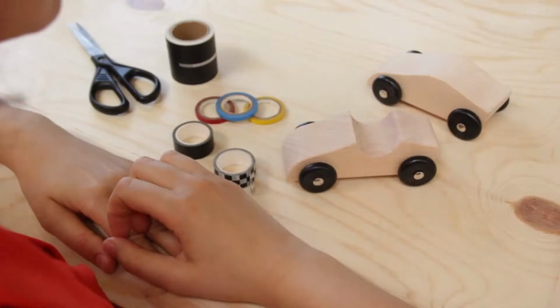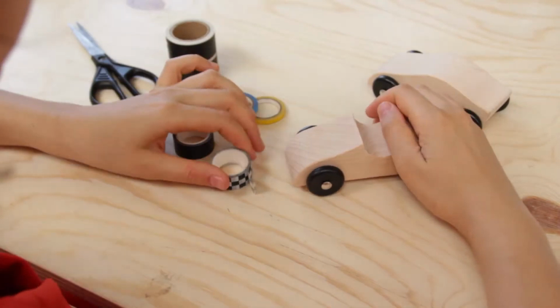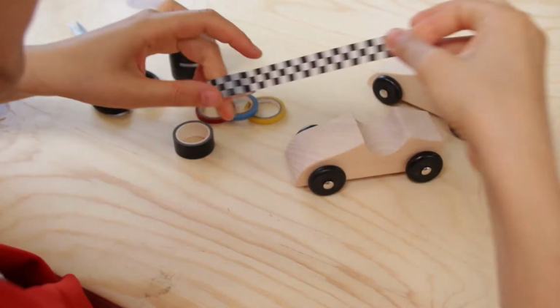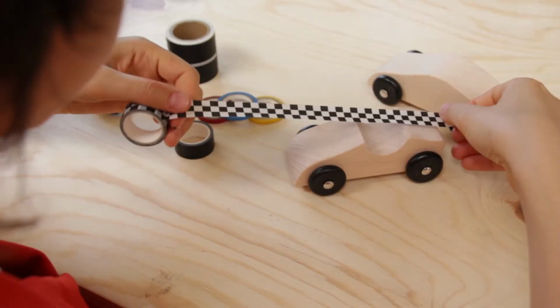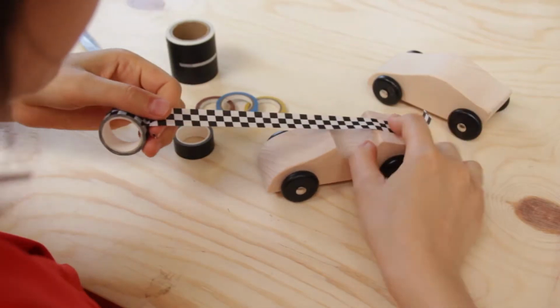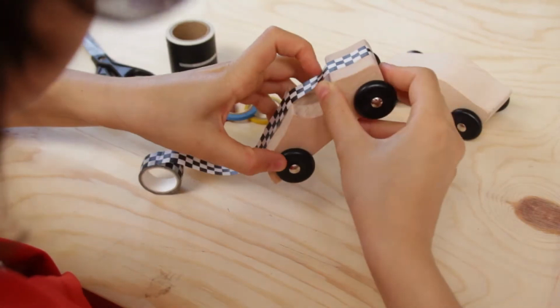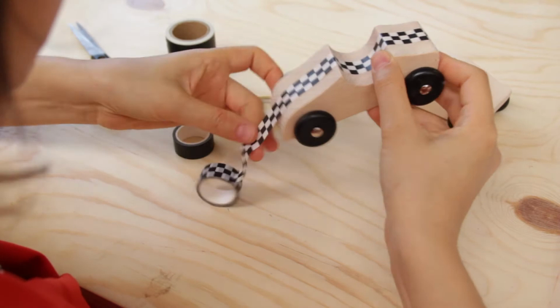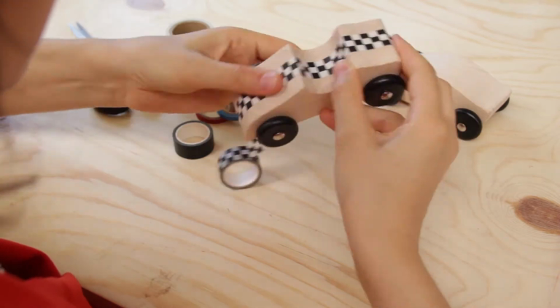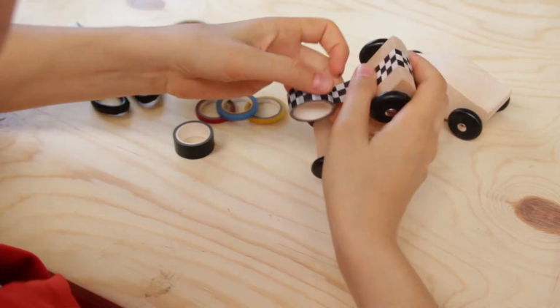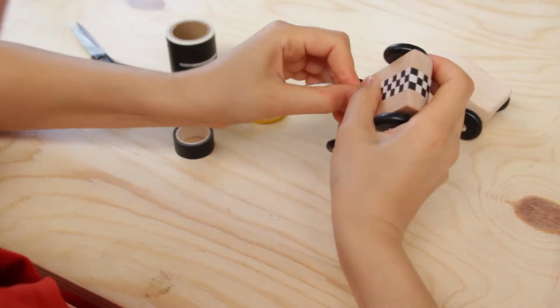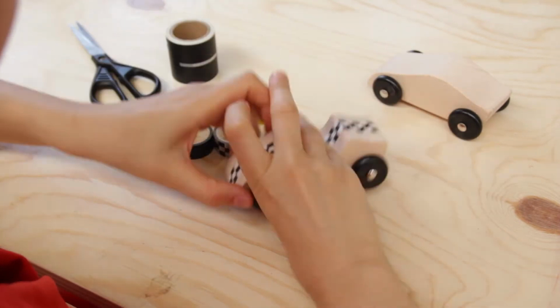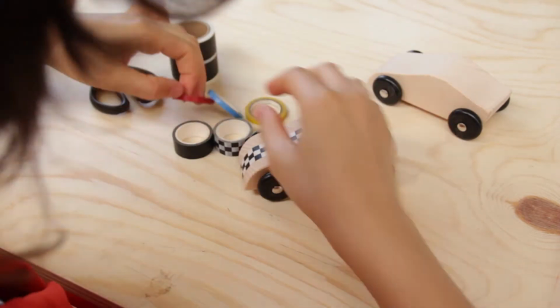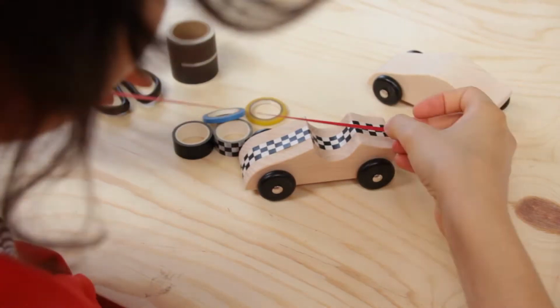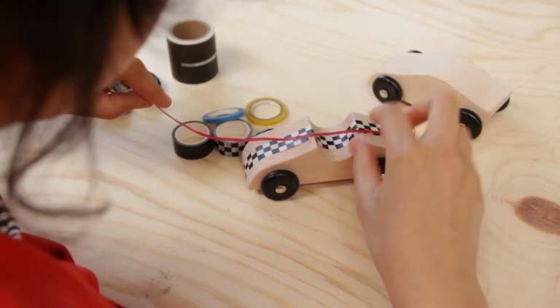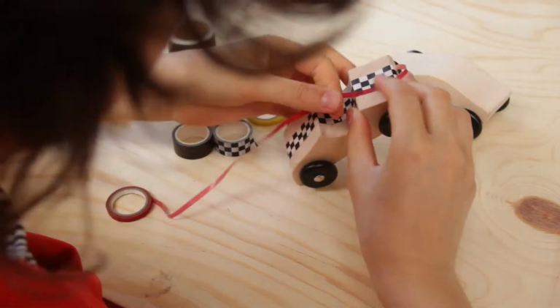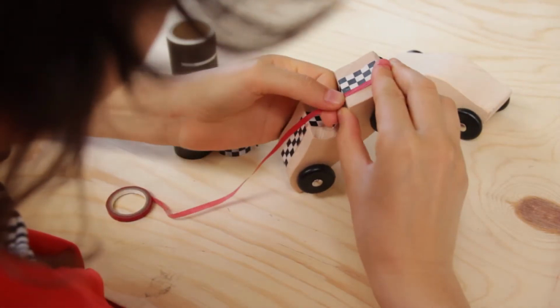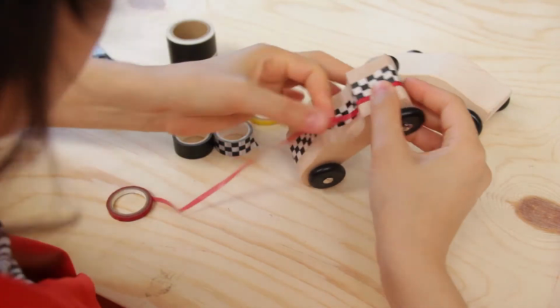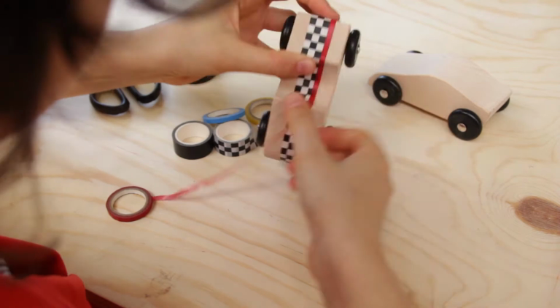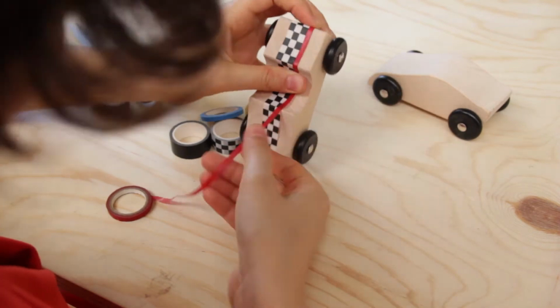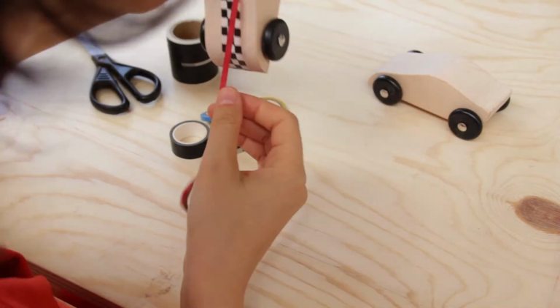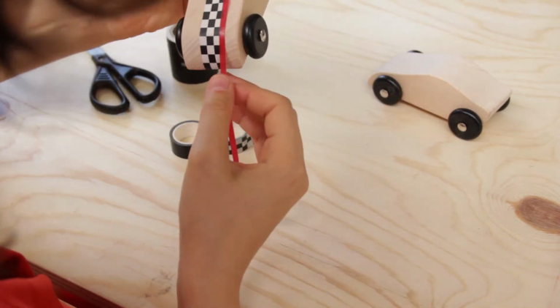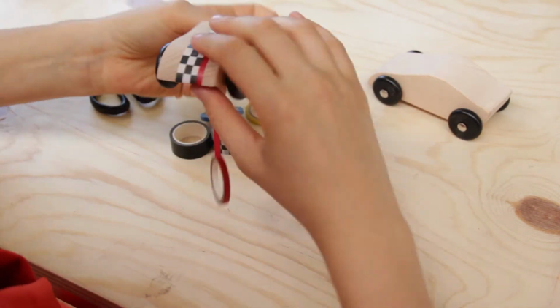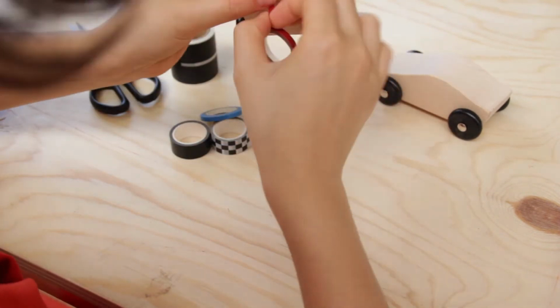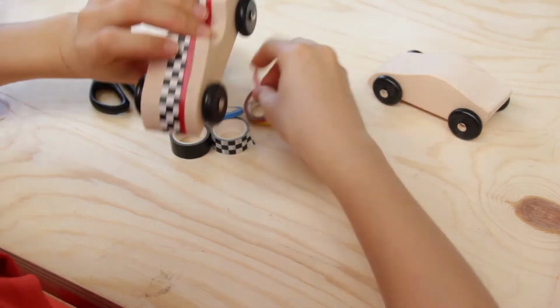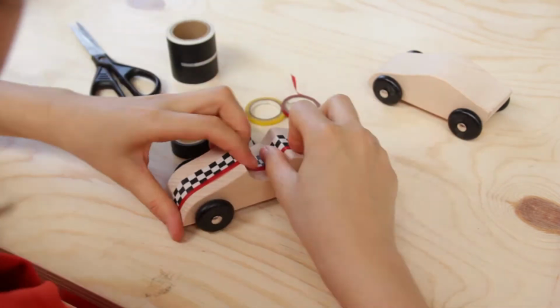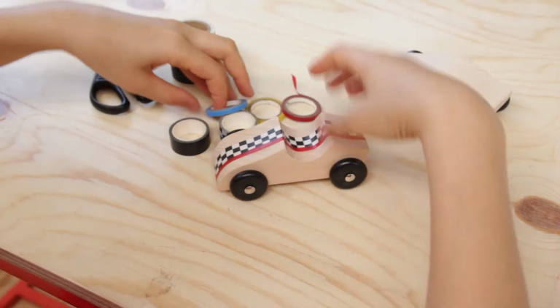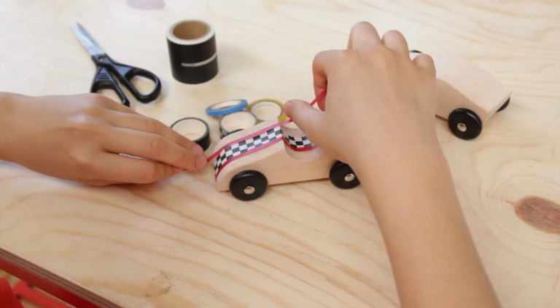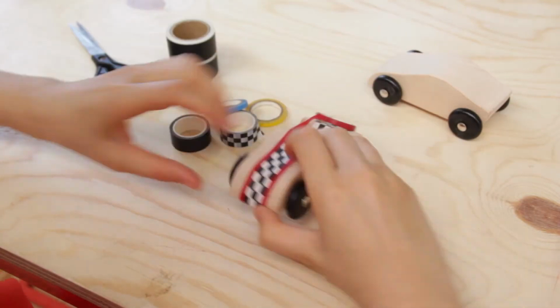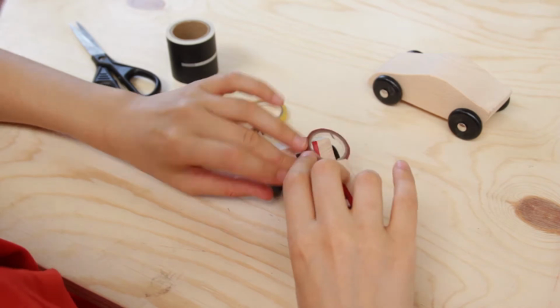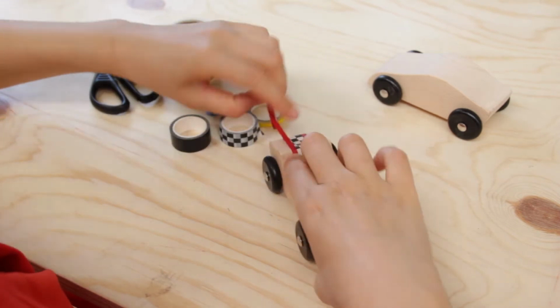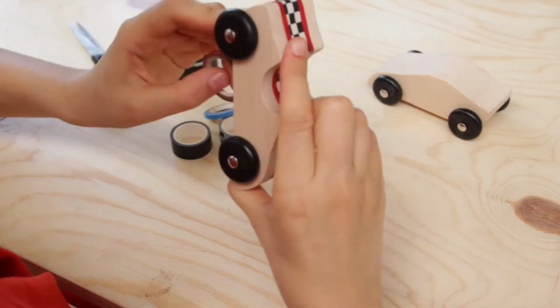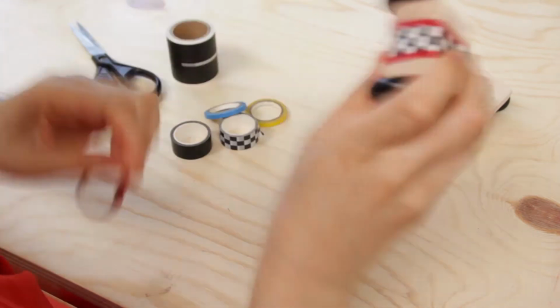So let's see how it works. First we design our cars with colorful washi tapes. The fun part is that you can design a new car each time you play. Today I'm going to create a racing car, but you can make any car you want from your own imagination and creative mind.